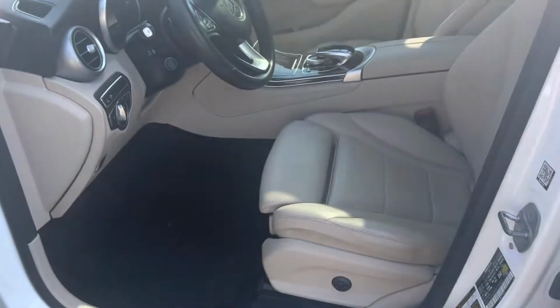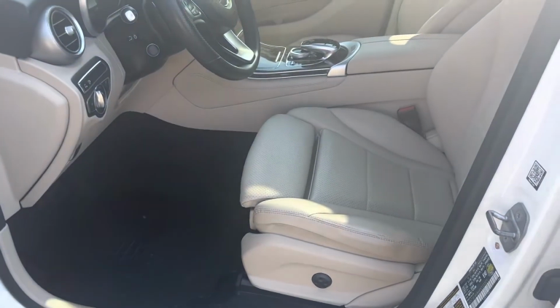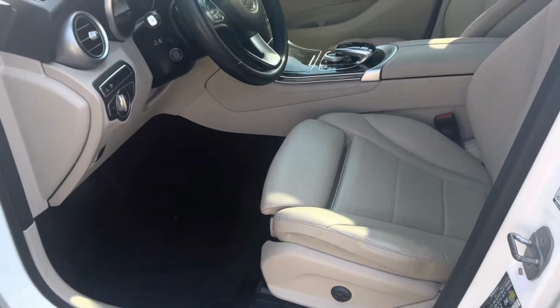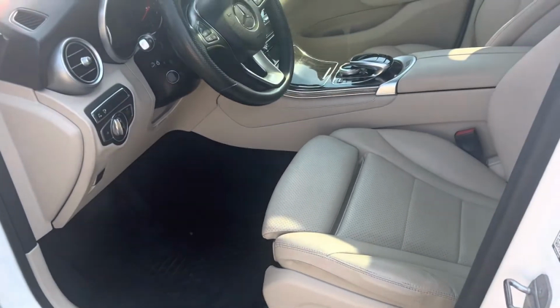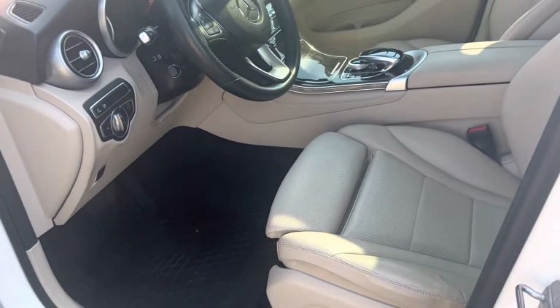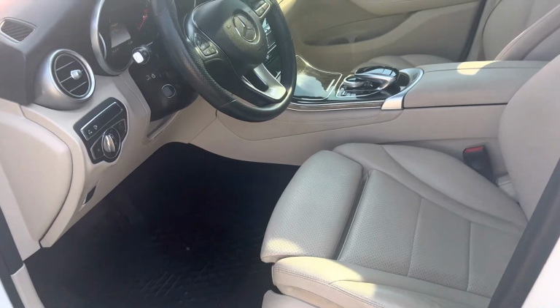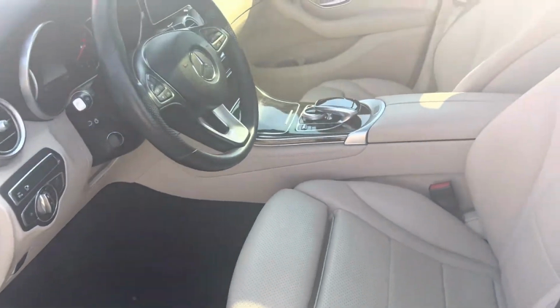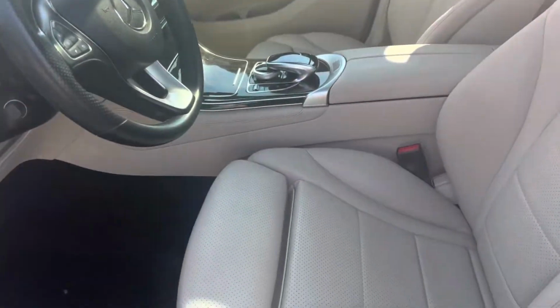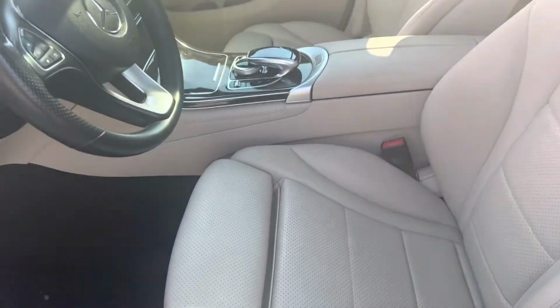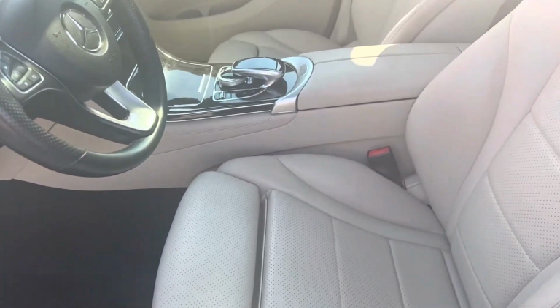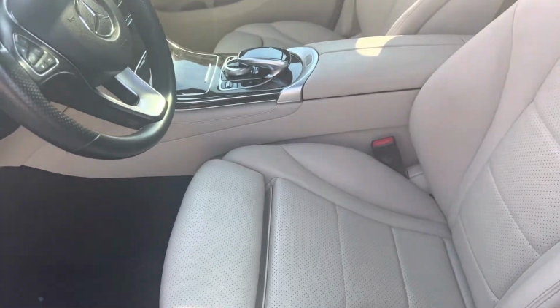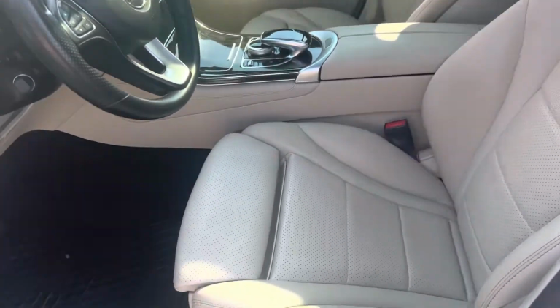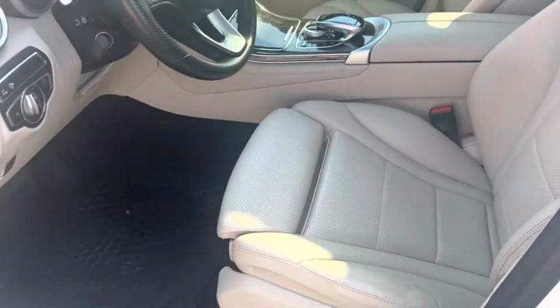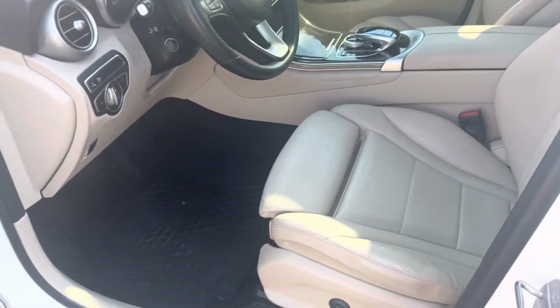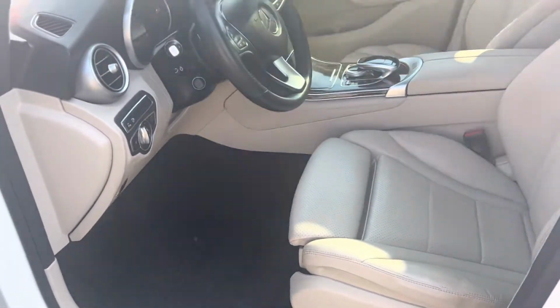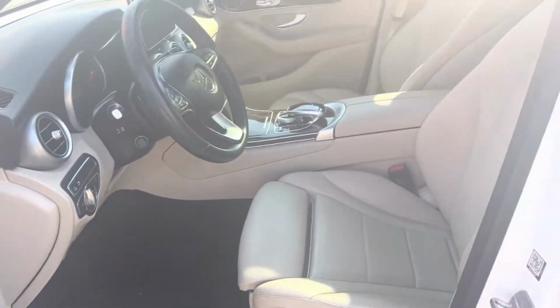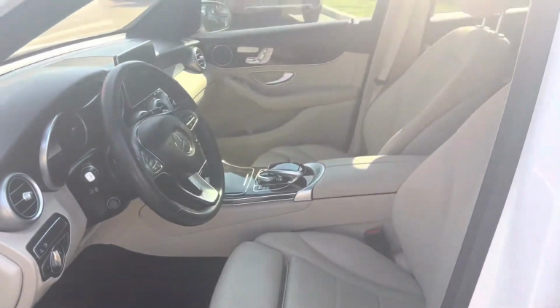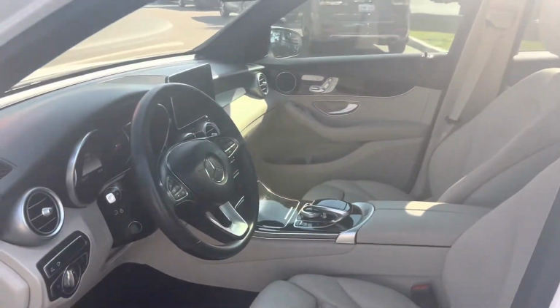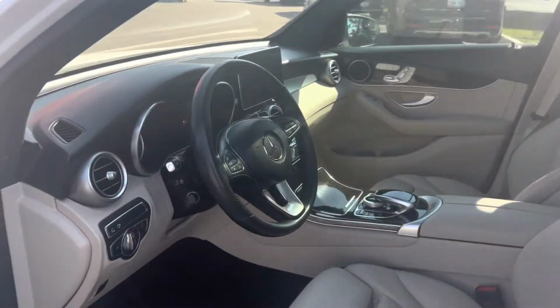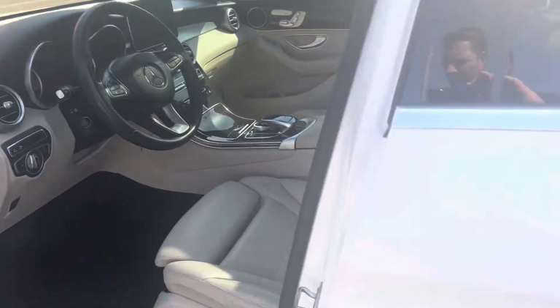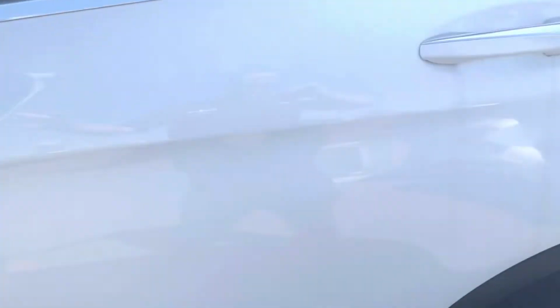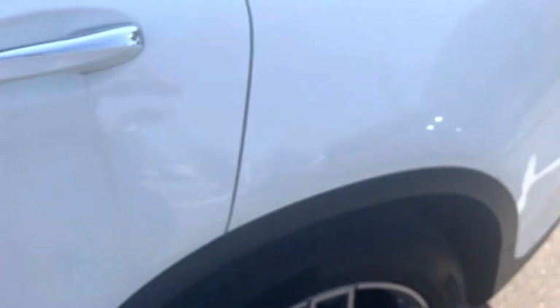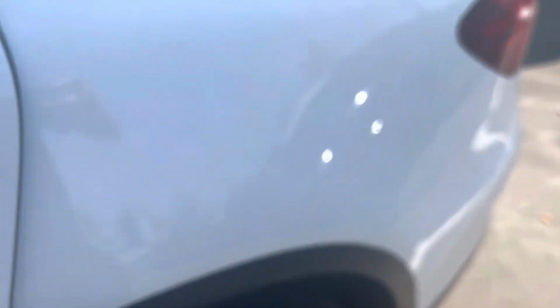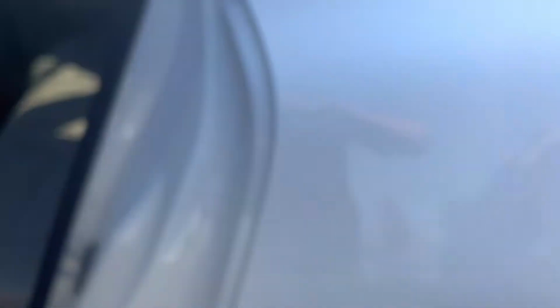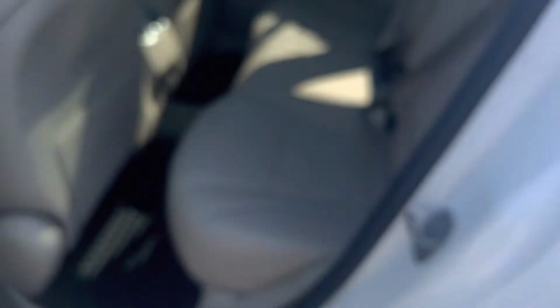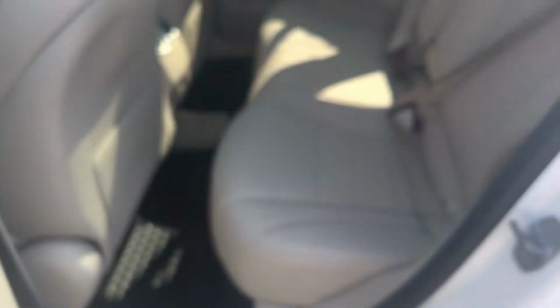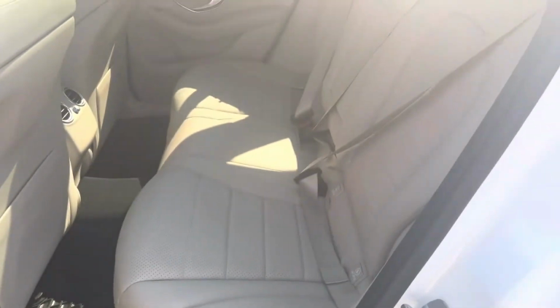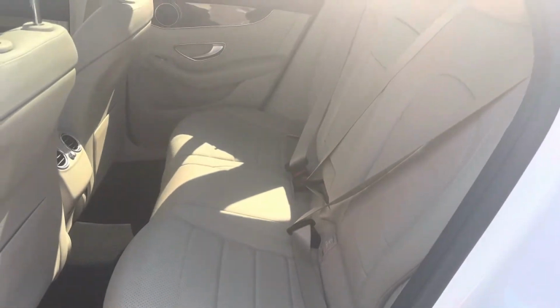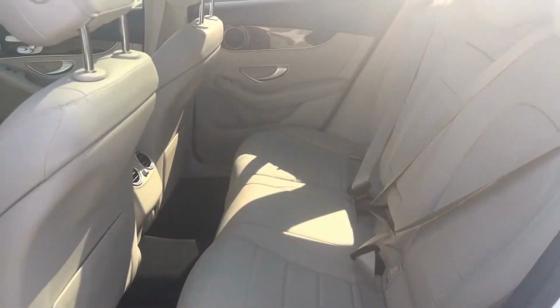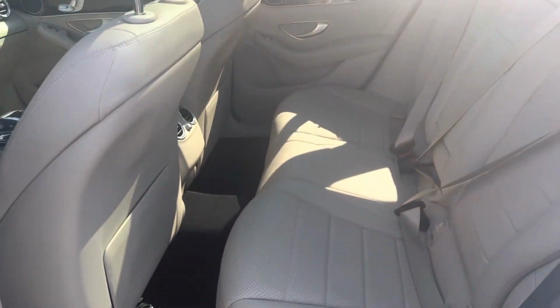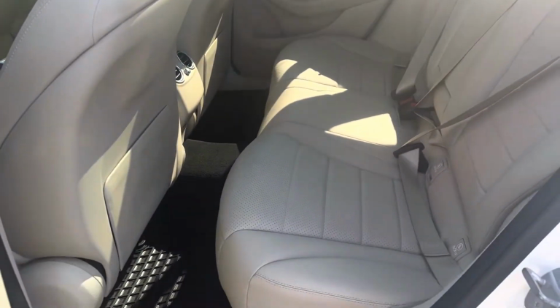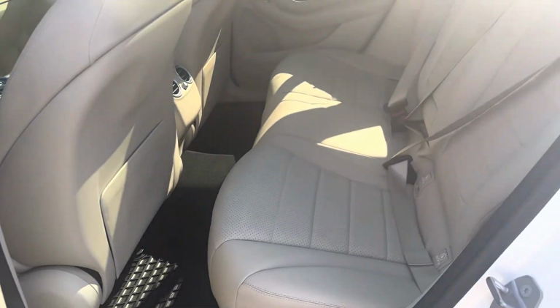You've got blind spot monitoring, heated seats, heated steering wheel — a whole list of great features in this car. And as you can see, very clean, very spacious, very well maintained back here as well.